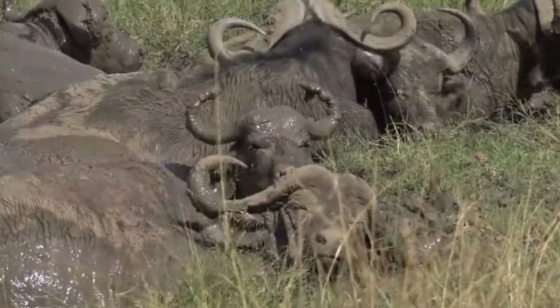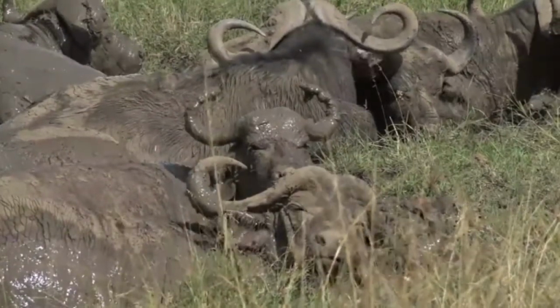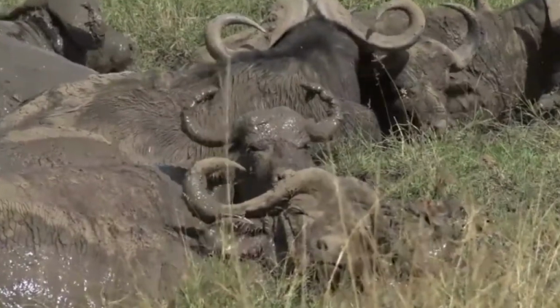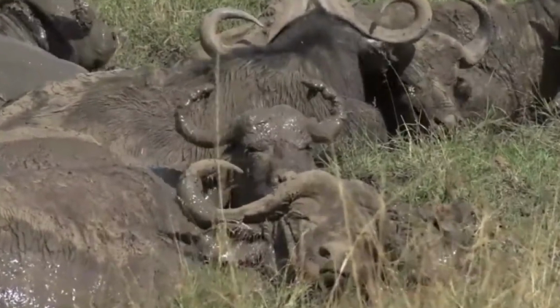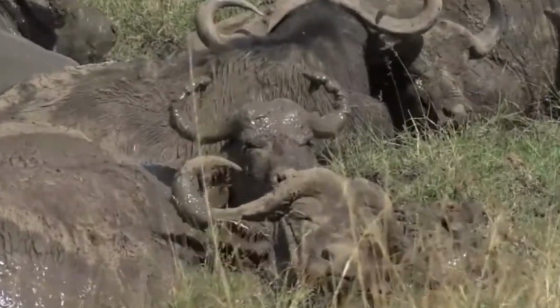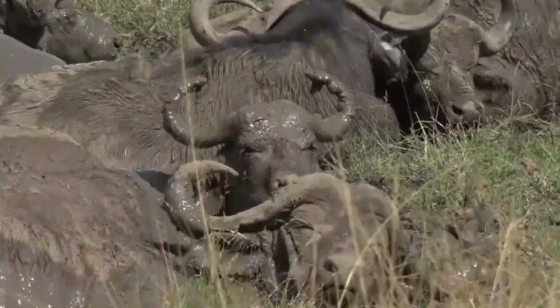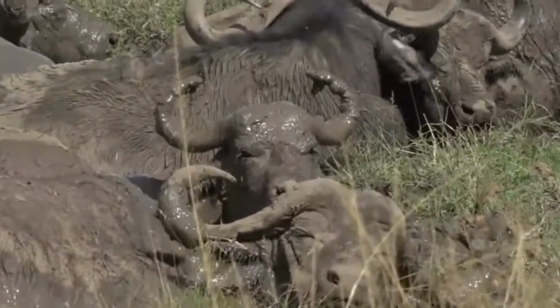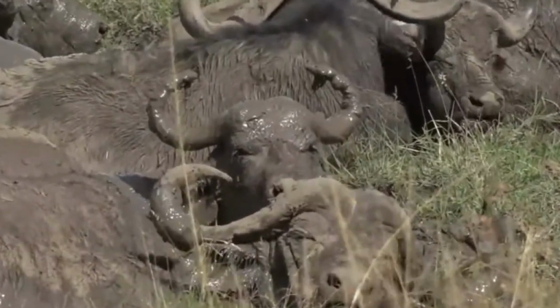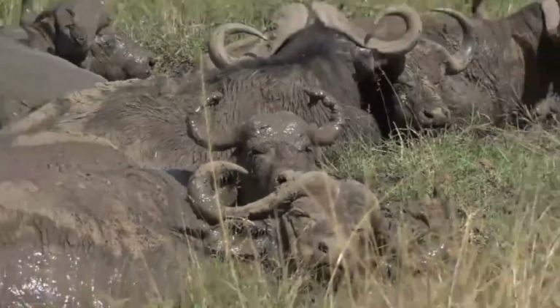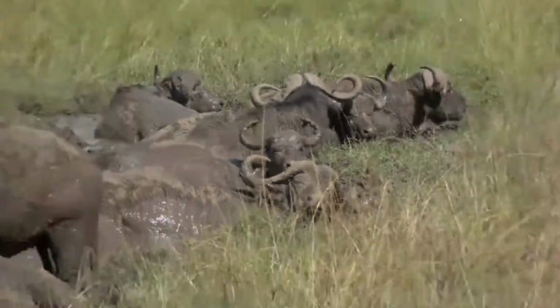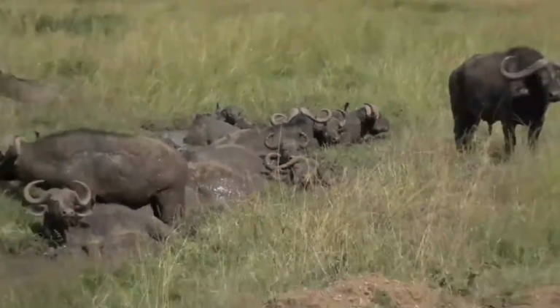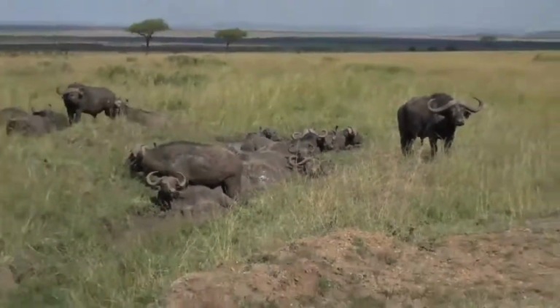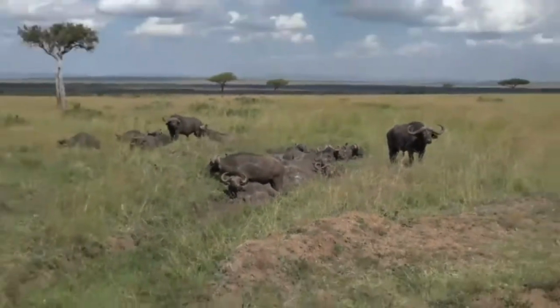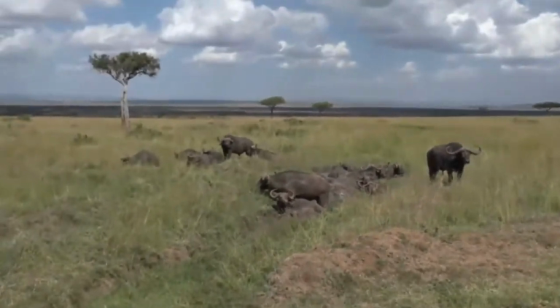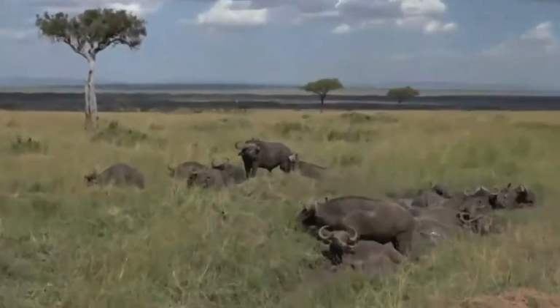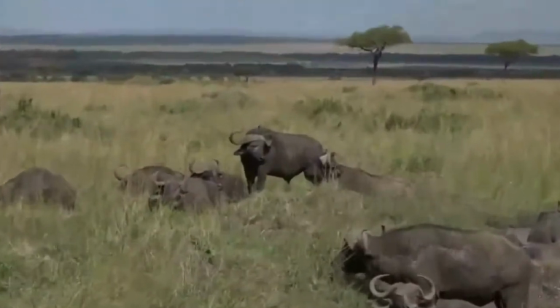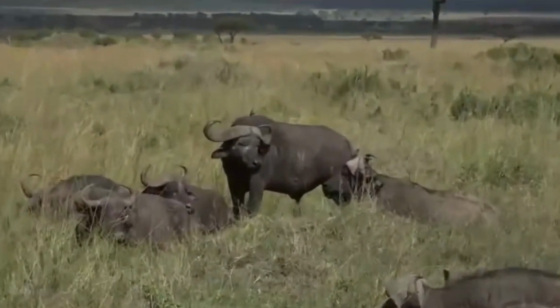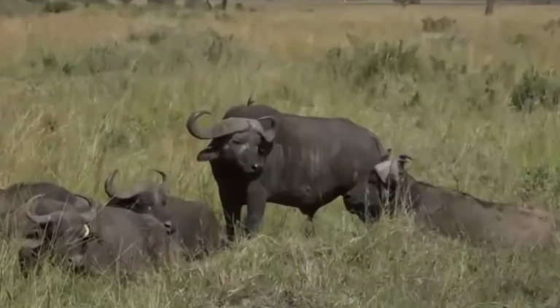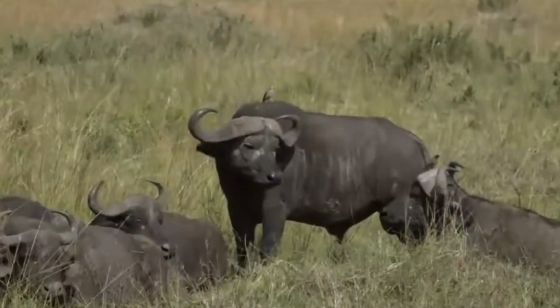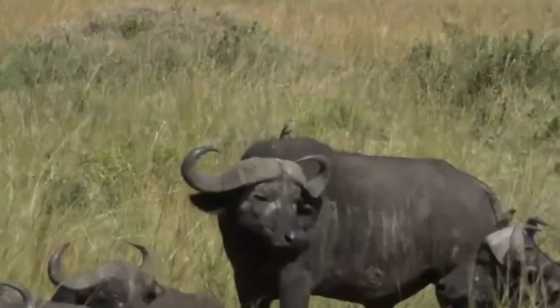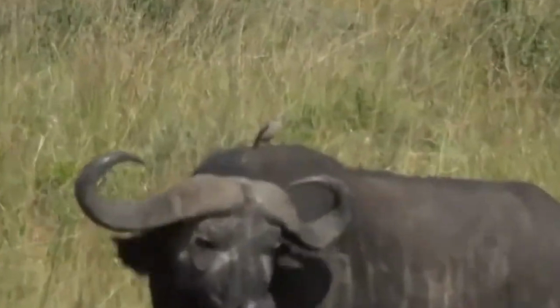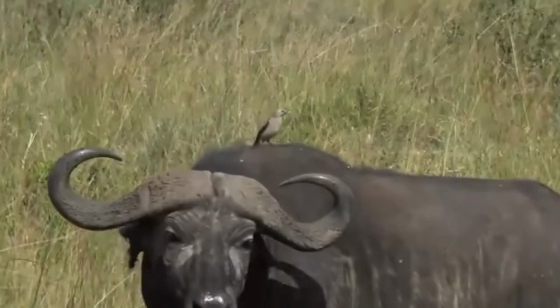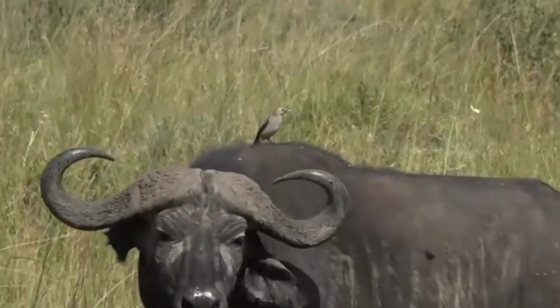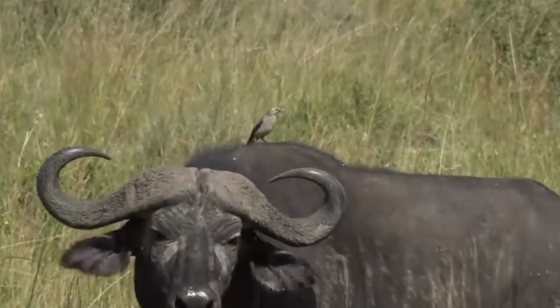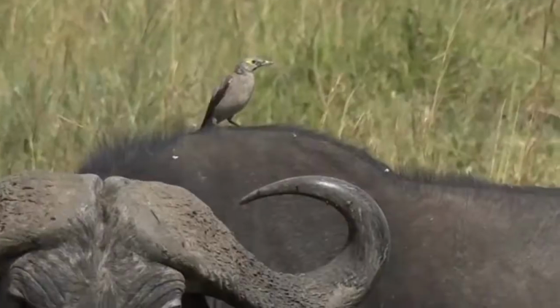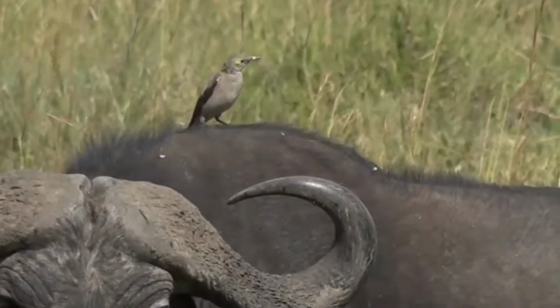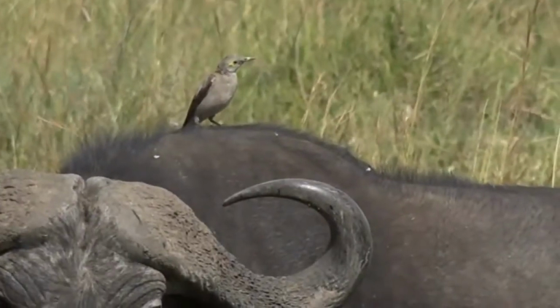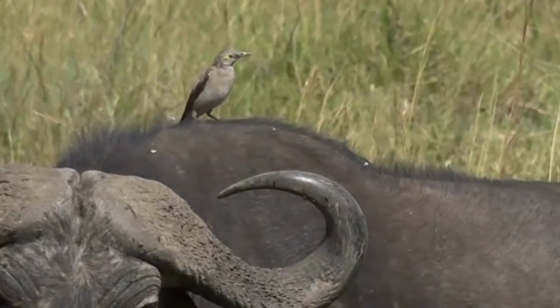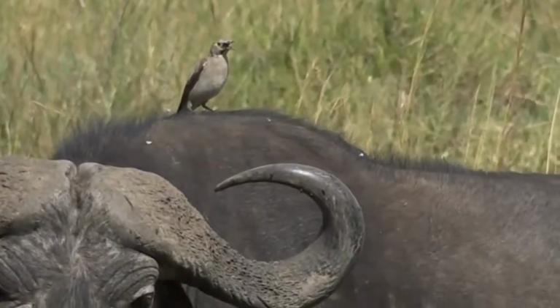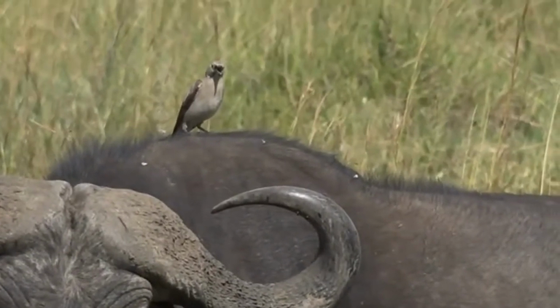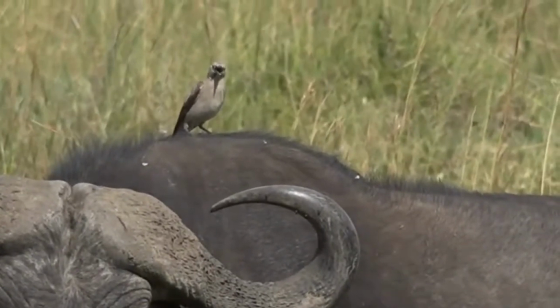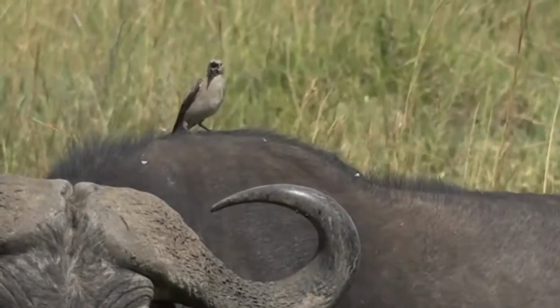And we do have a few ox... oh look at that, a wattled starling sitting on top of that buffalo. Dave's learning birds. Here we go, a wattled starling using a buffalo as a perch.